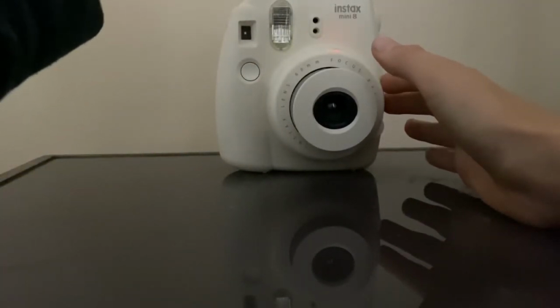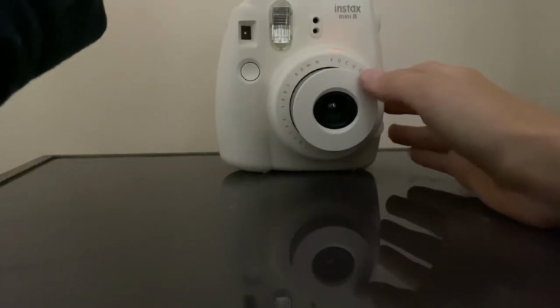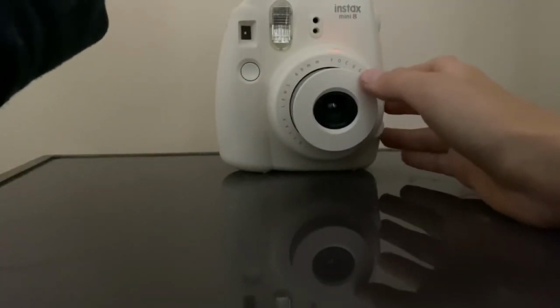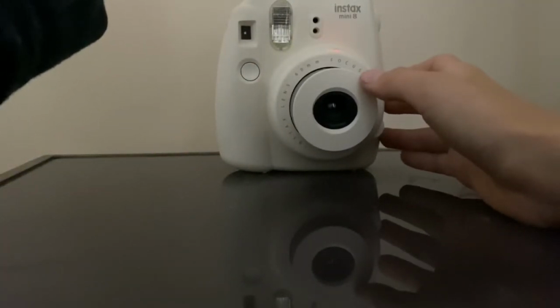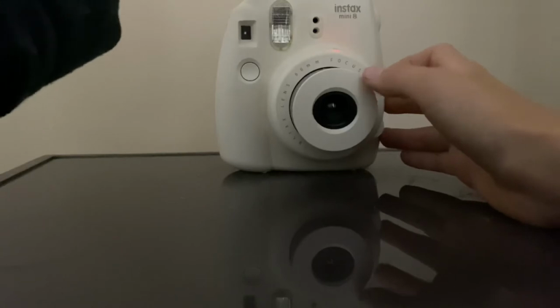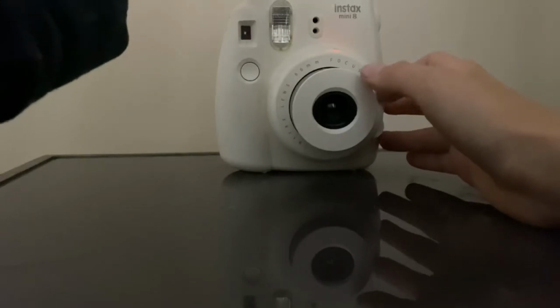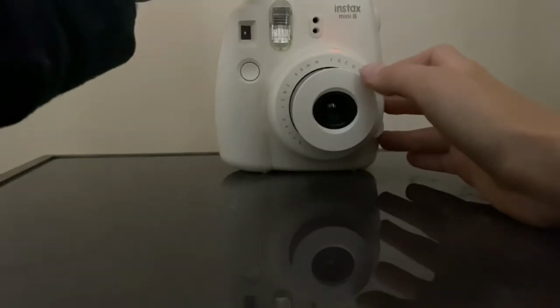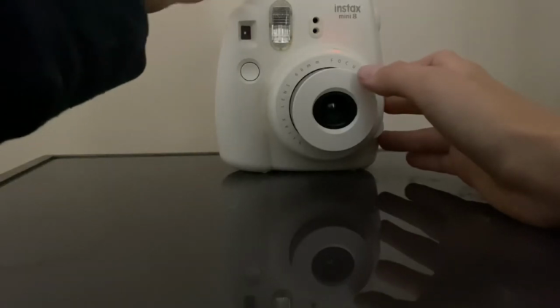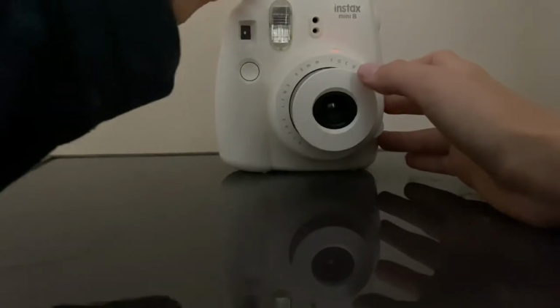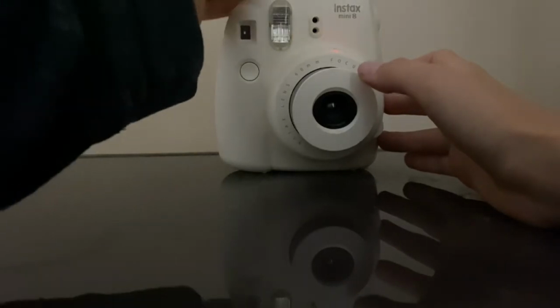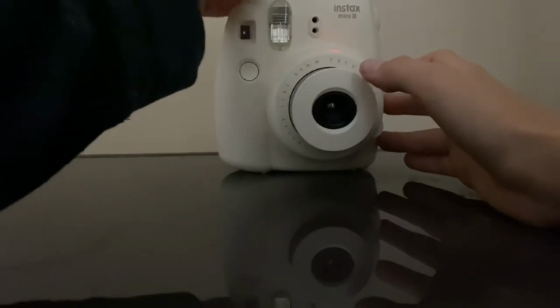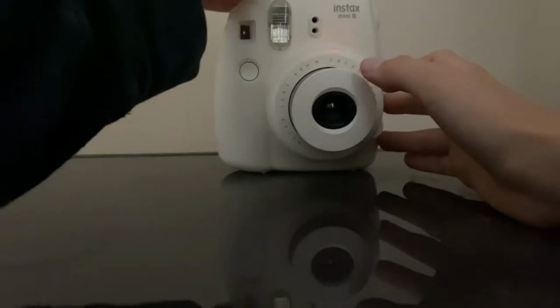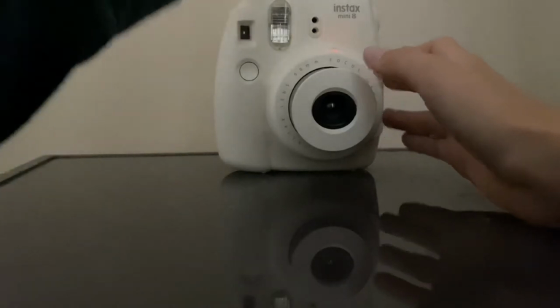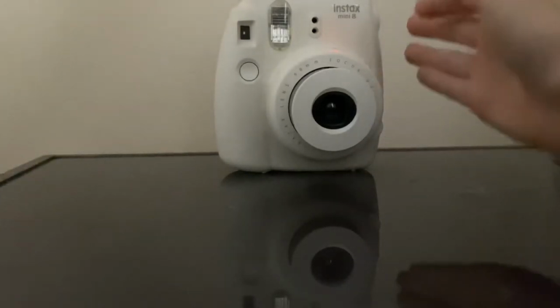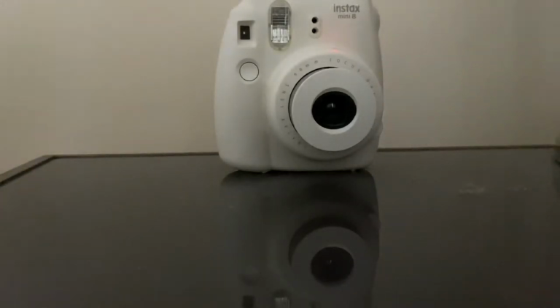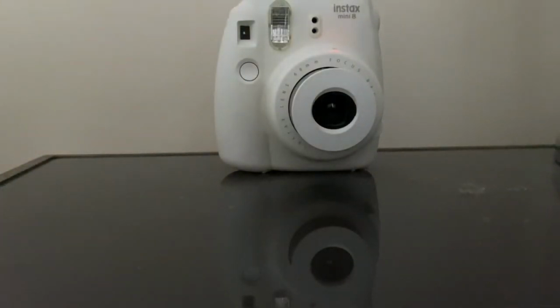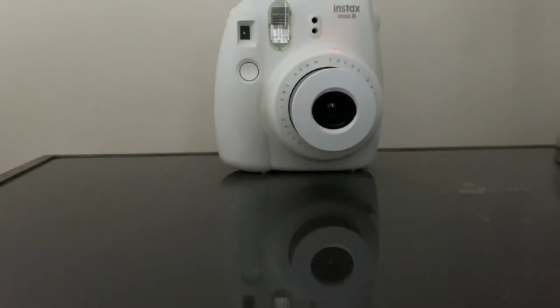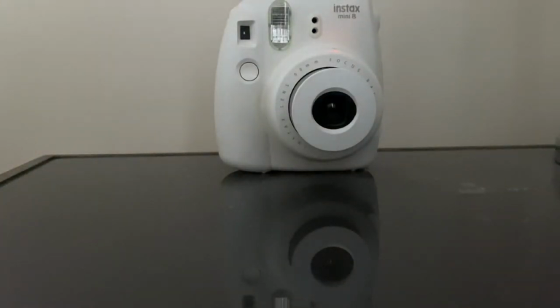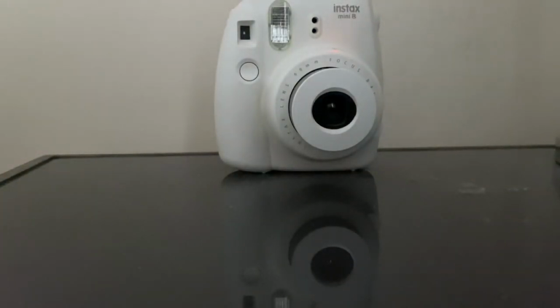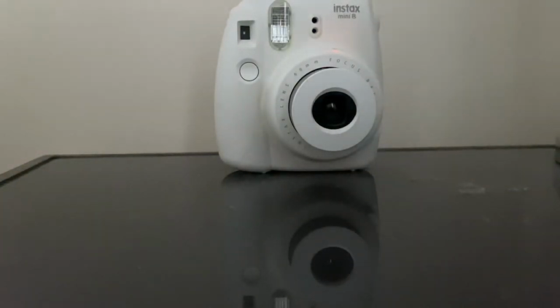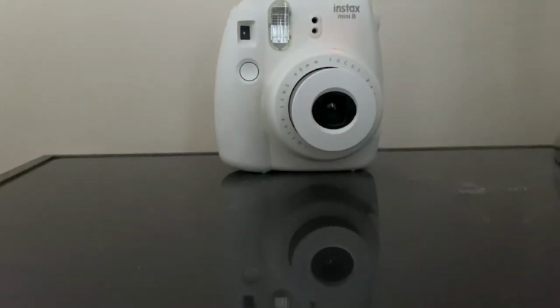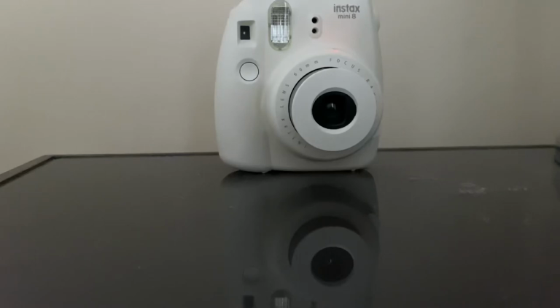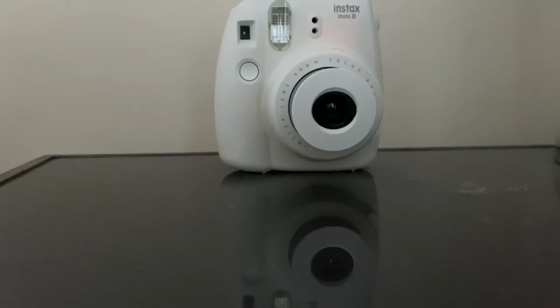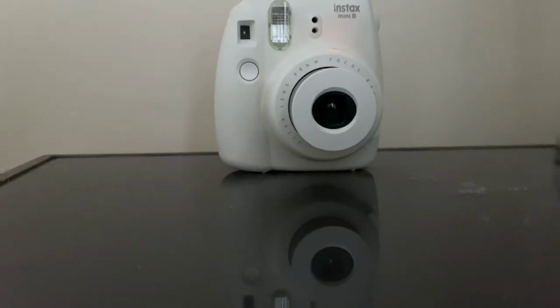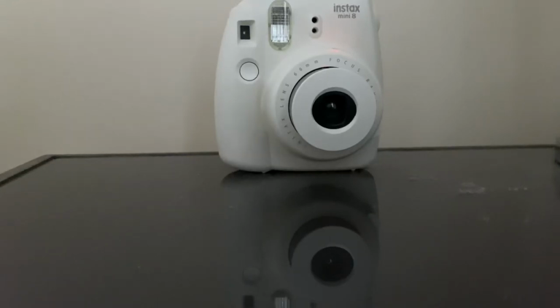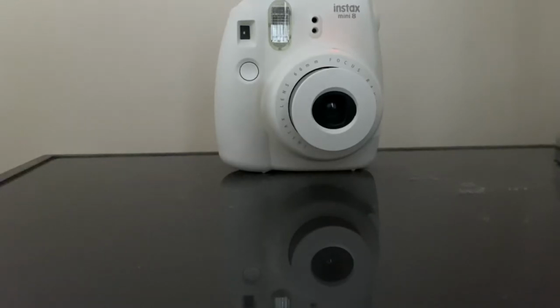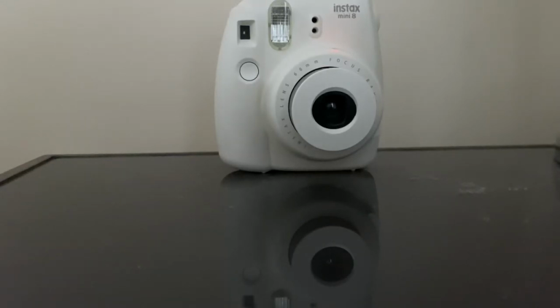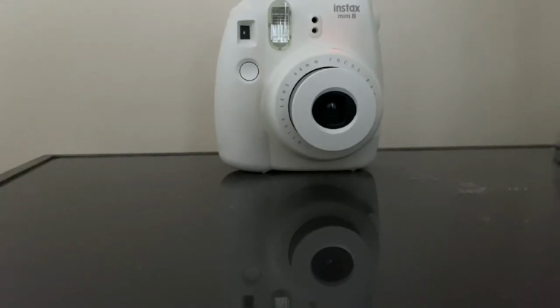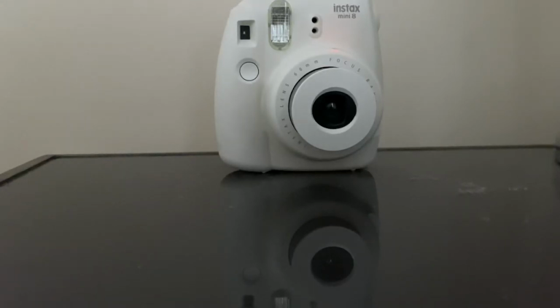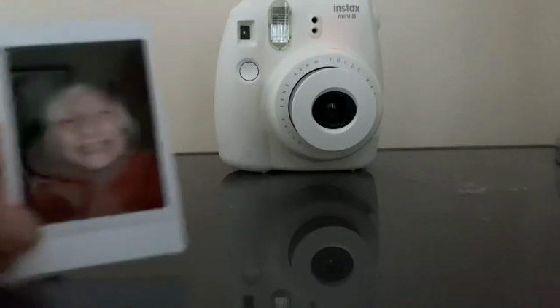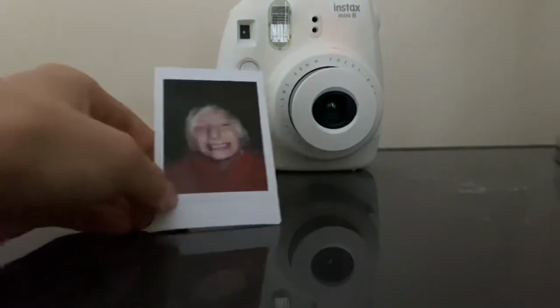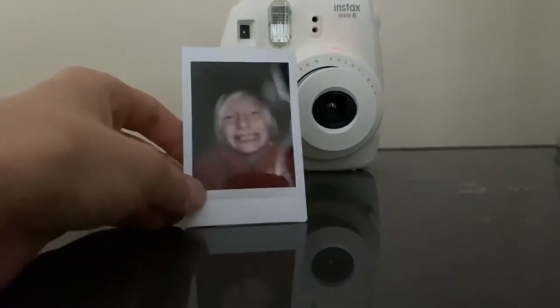Okay, just took it out. I'm going to wait for it to develop. I'll see you guys in a few seconds. It now developed, and this is how it turned out.